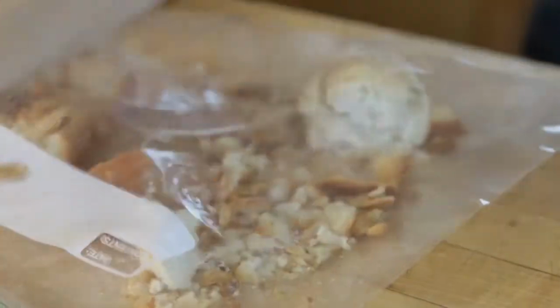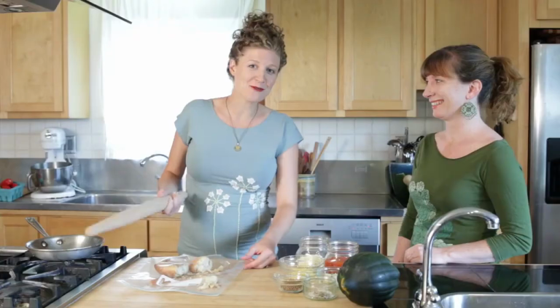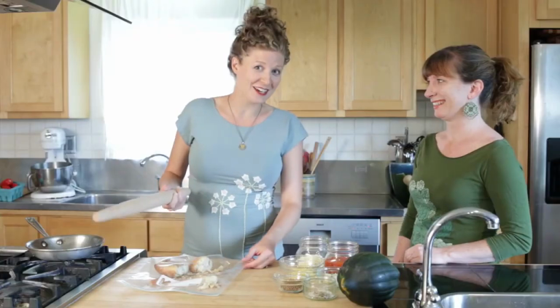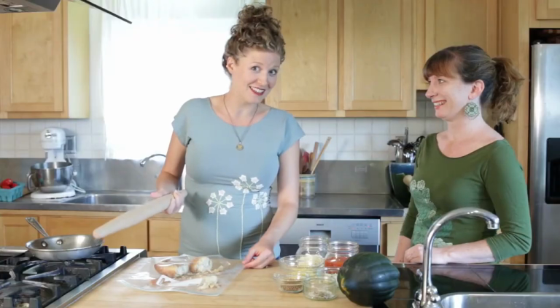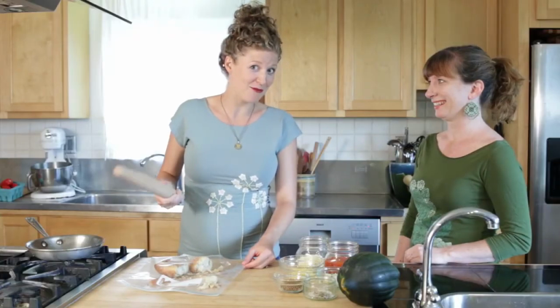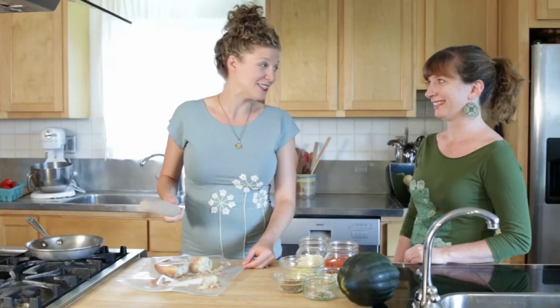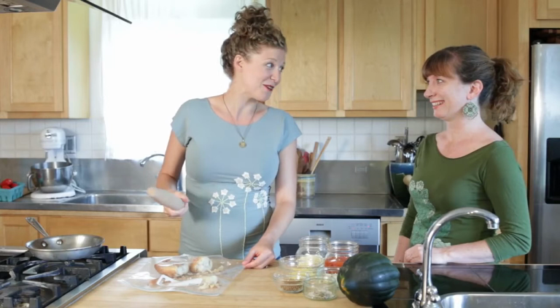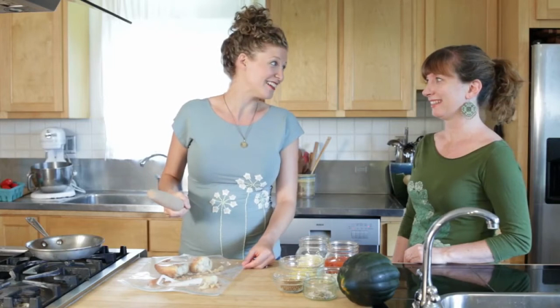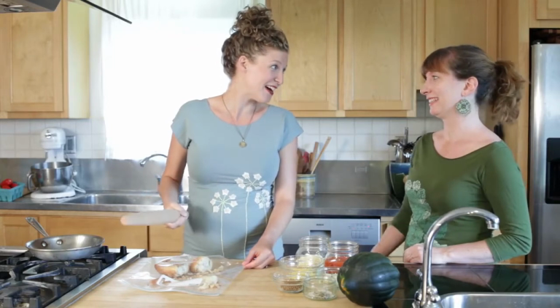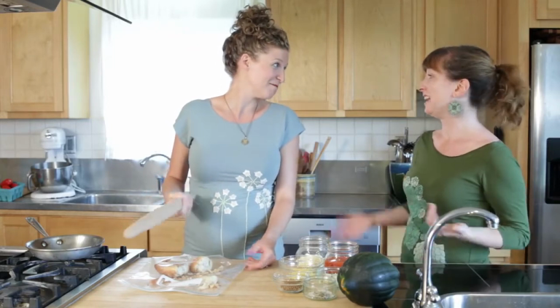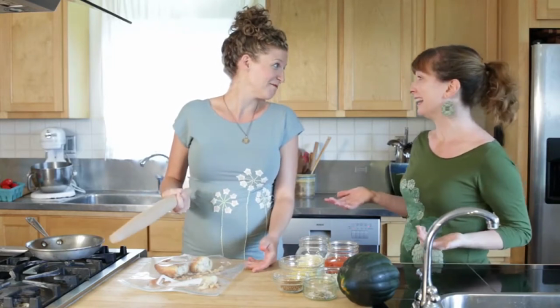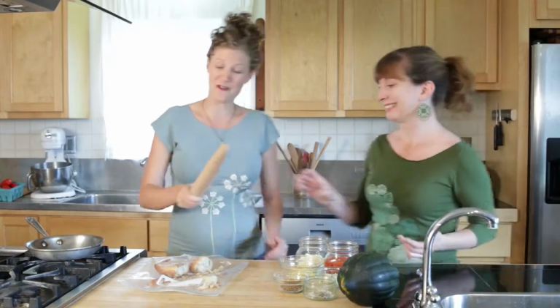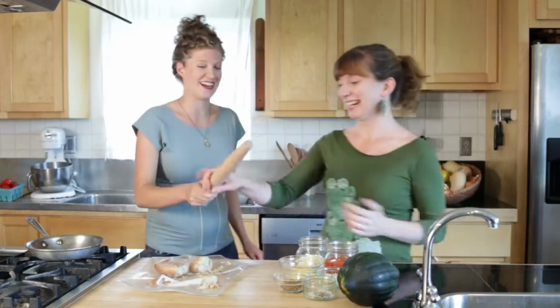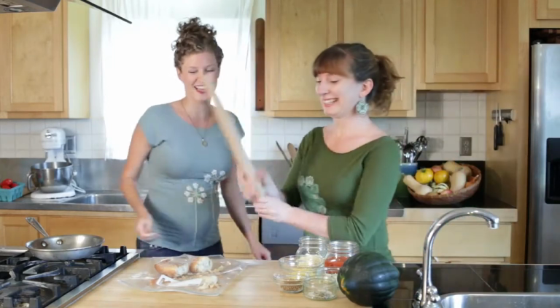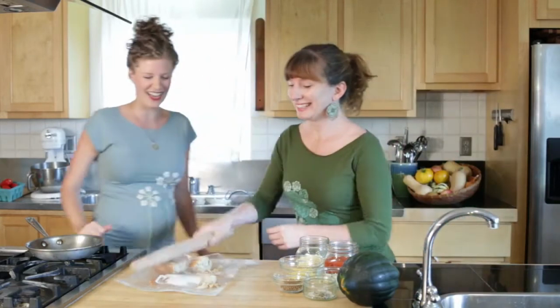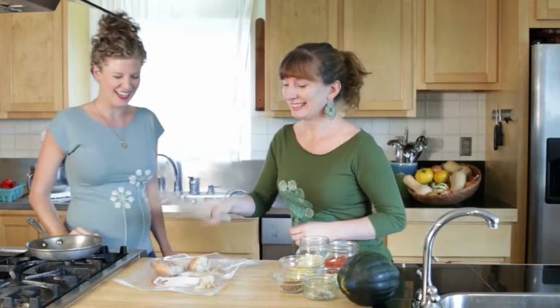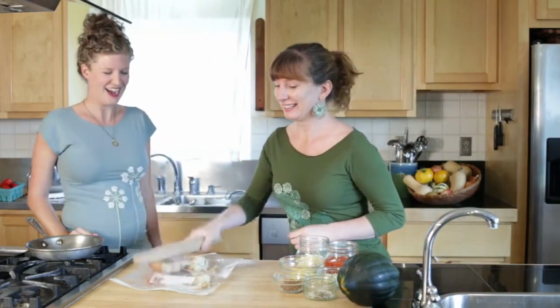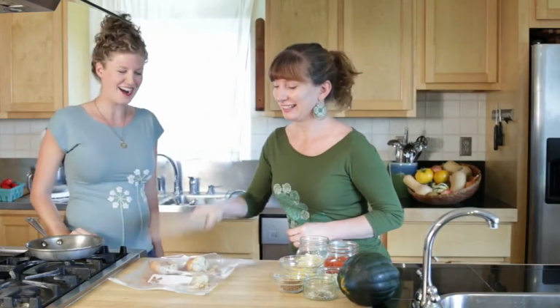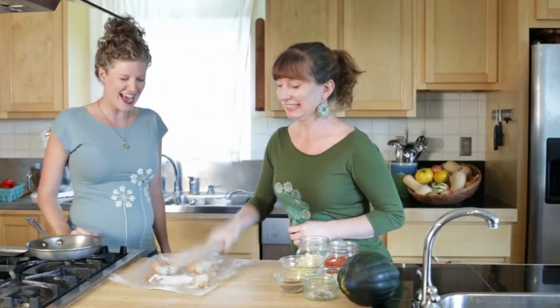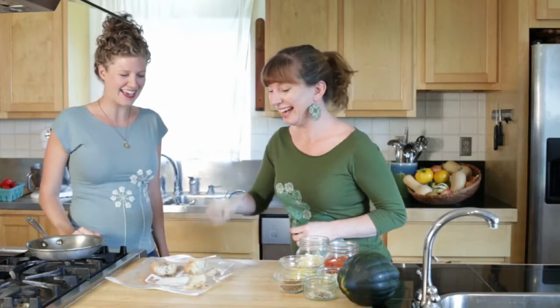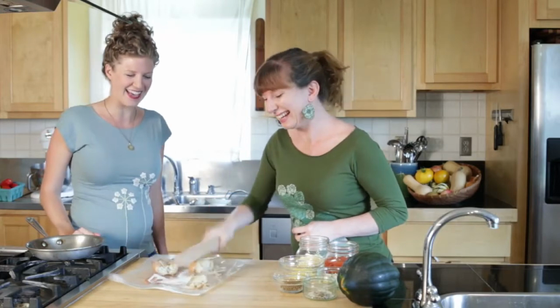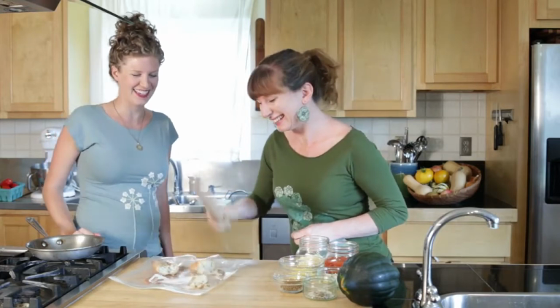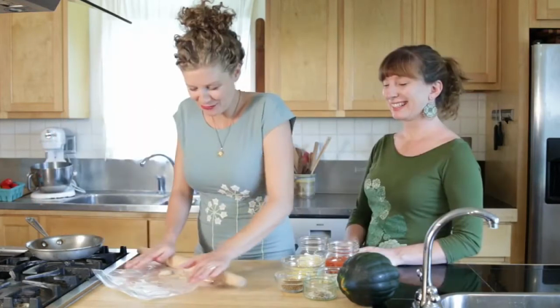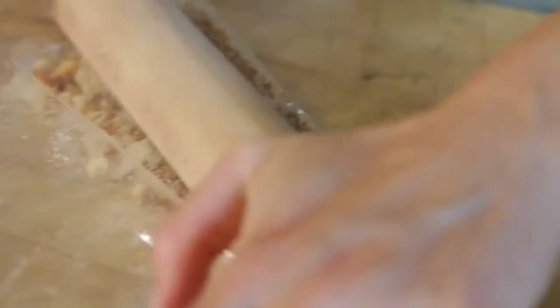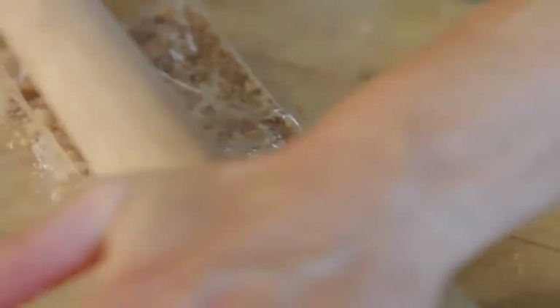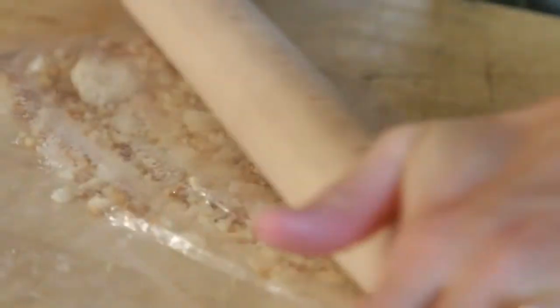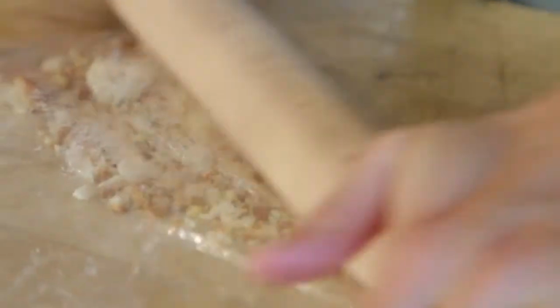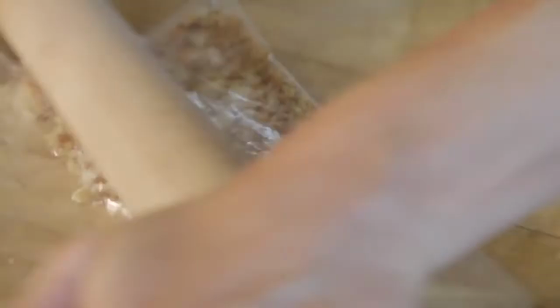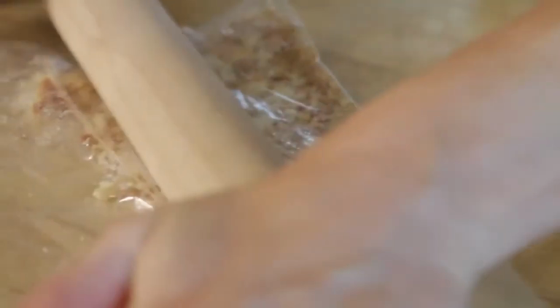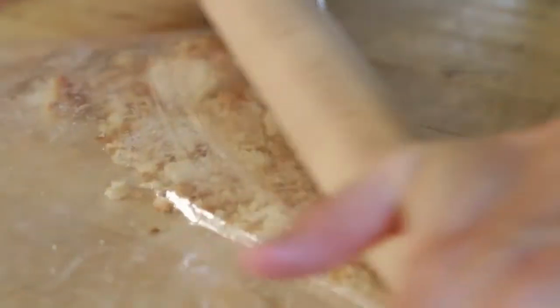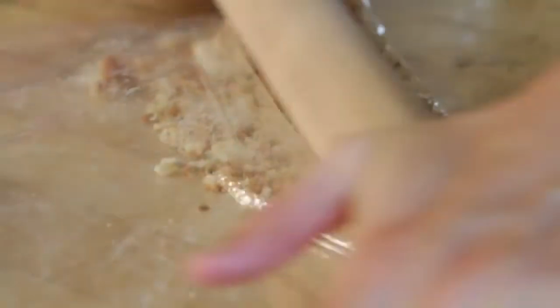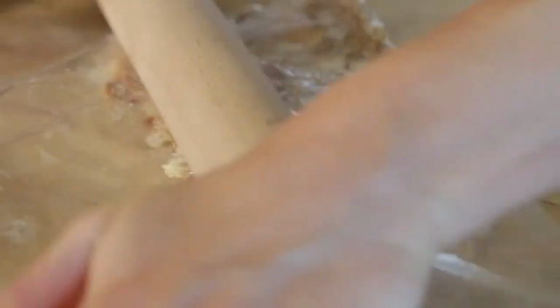This is a really good one to have the kids do as well because it's fun. You can finish it off by just rolling it into really fine crumbs.